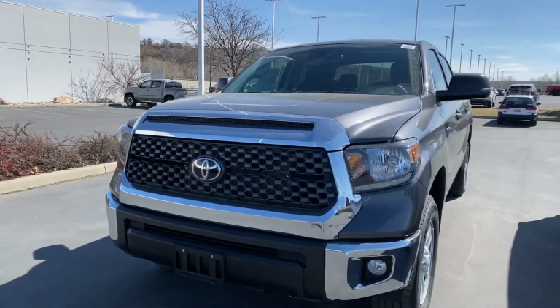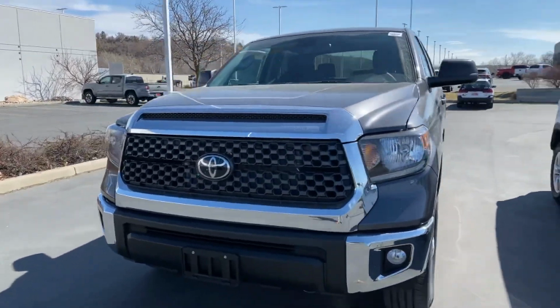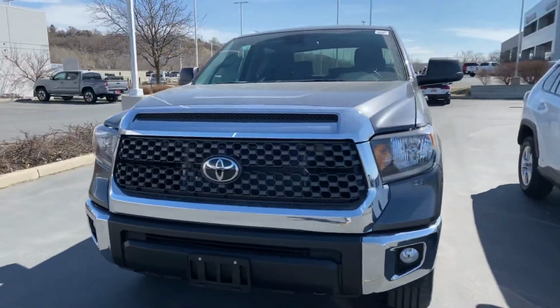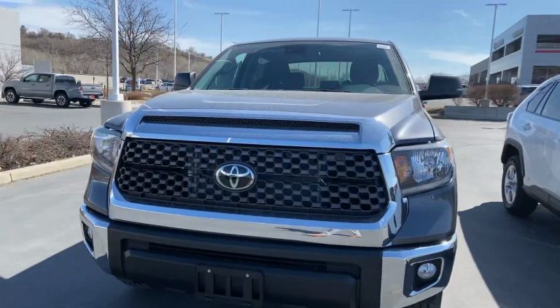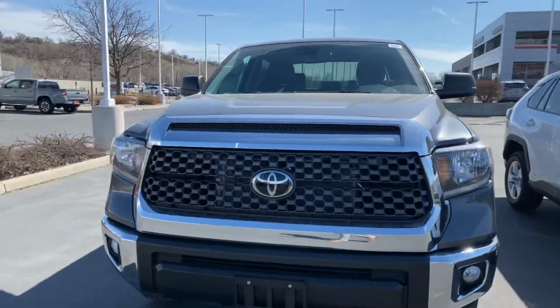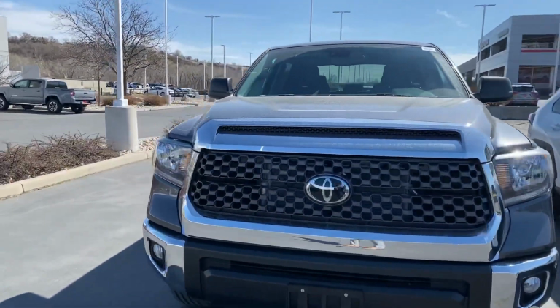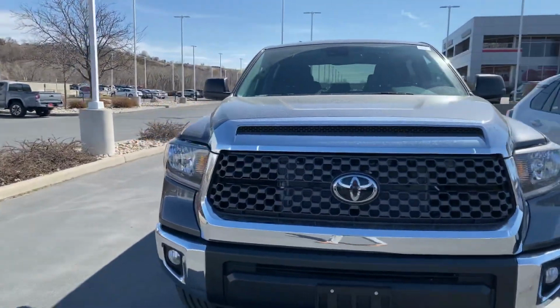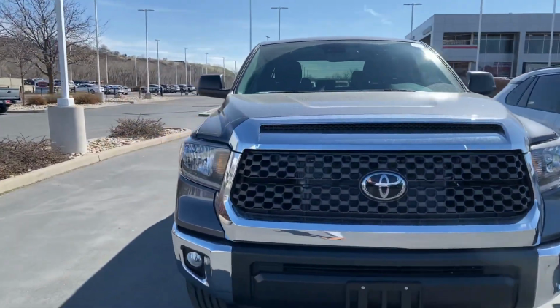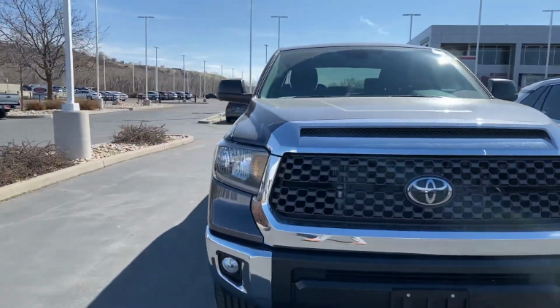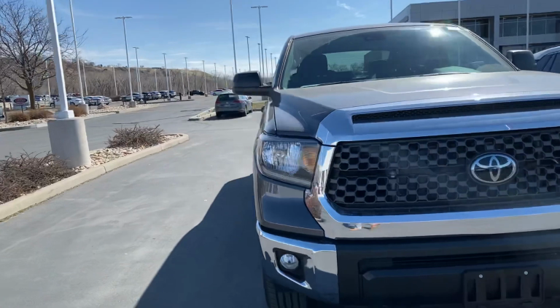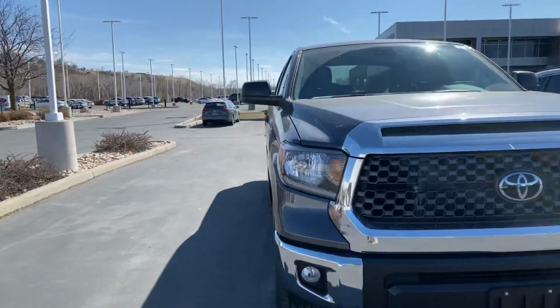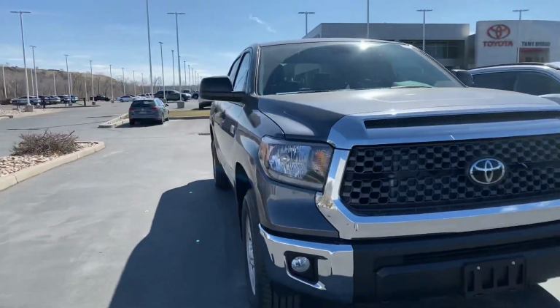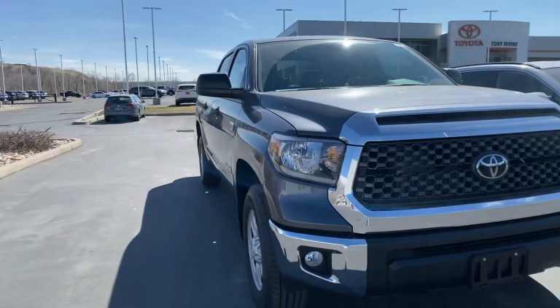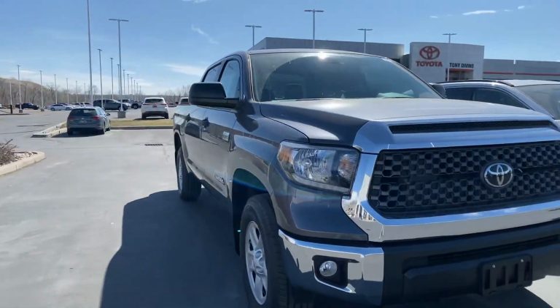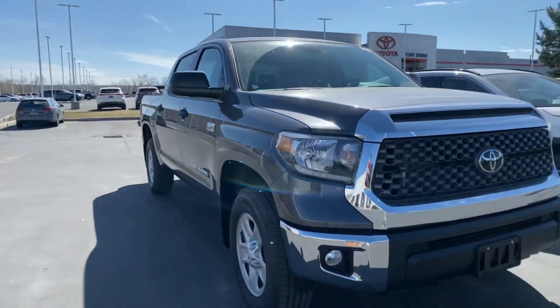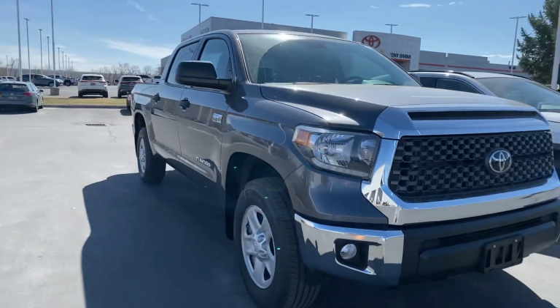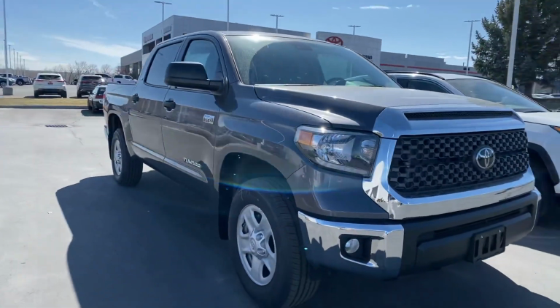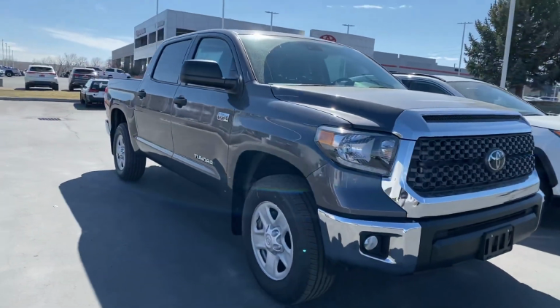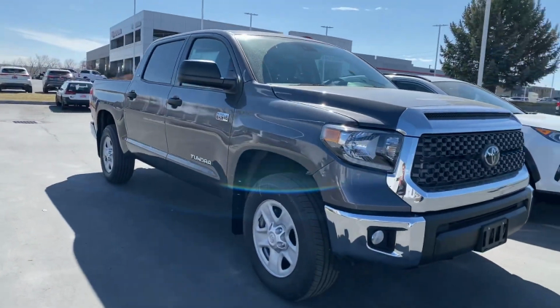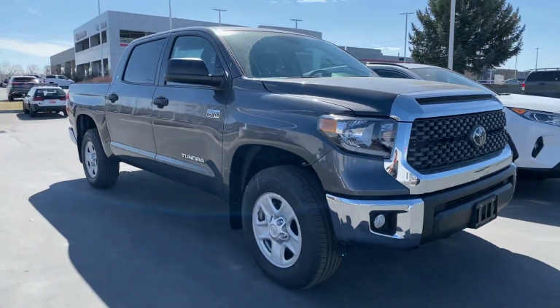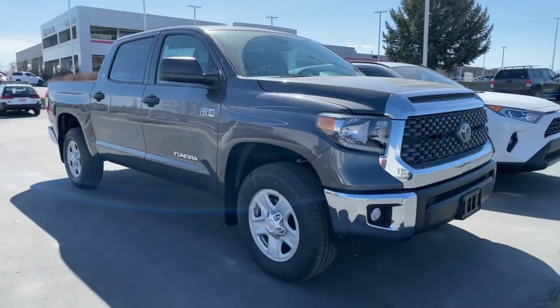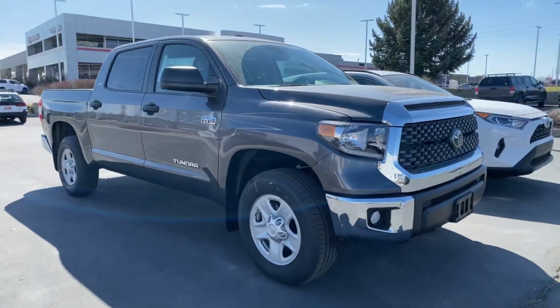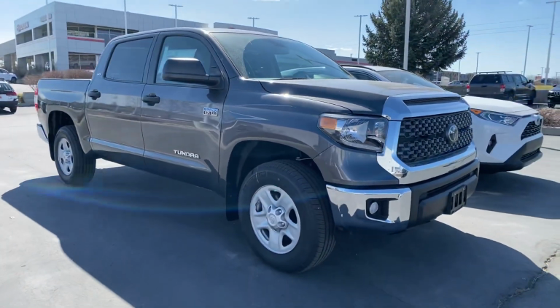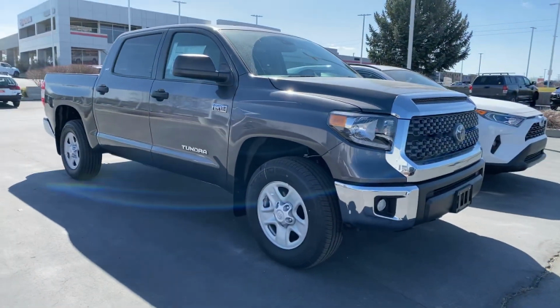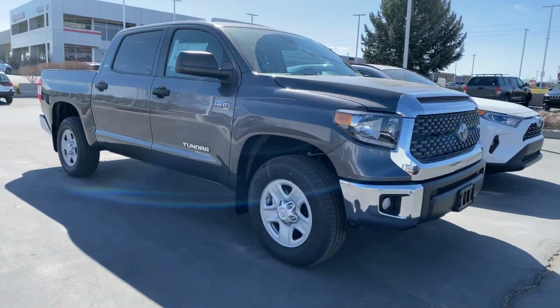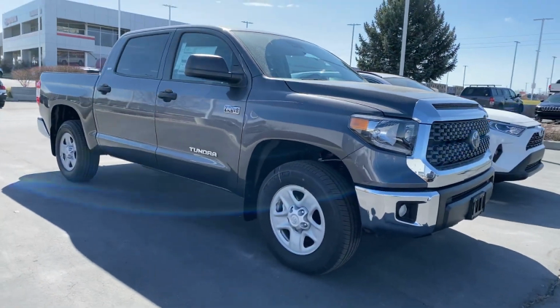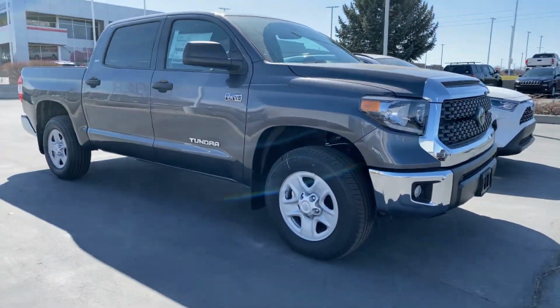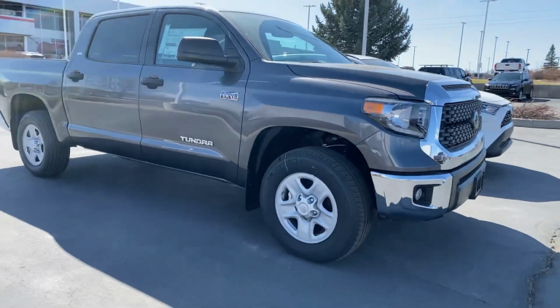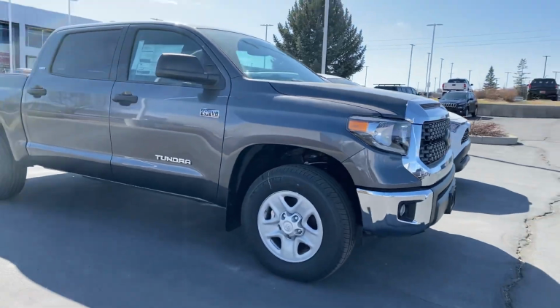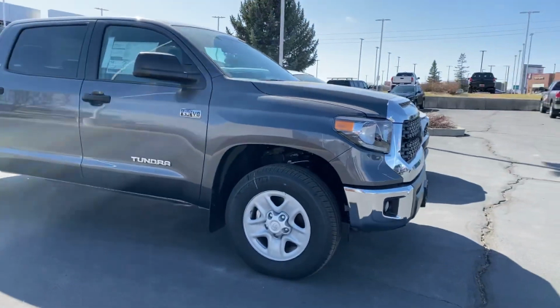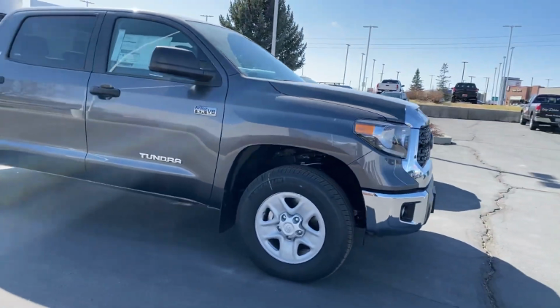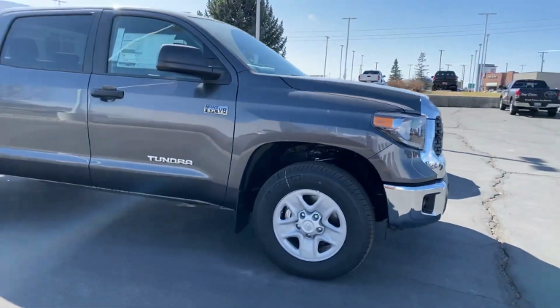This one just so happens to be an SR5. It does not have the TRD off-road package or anything like that, so it is one of the more cost-effective Tundras that Toyota makes.